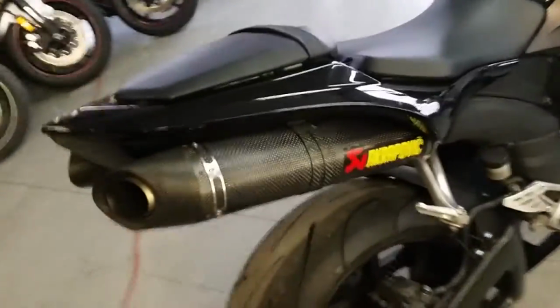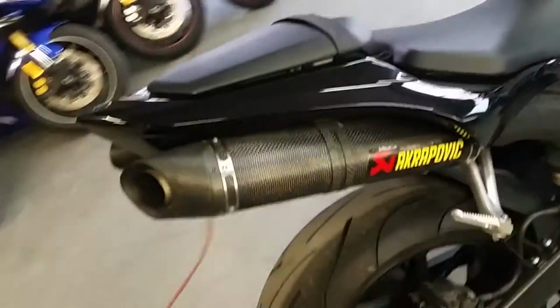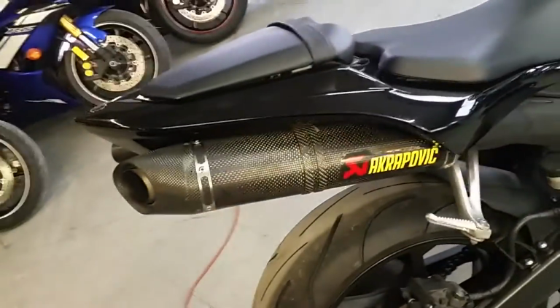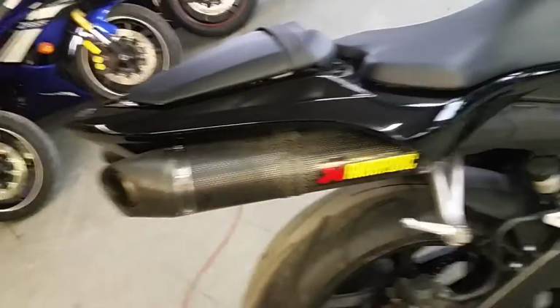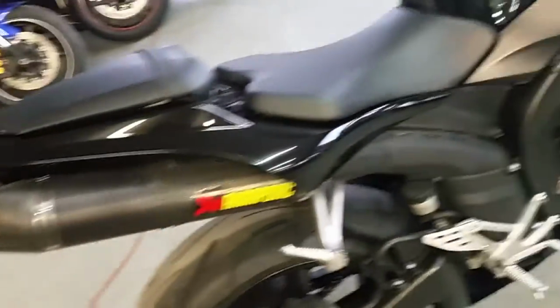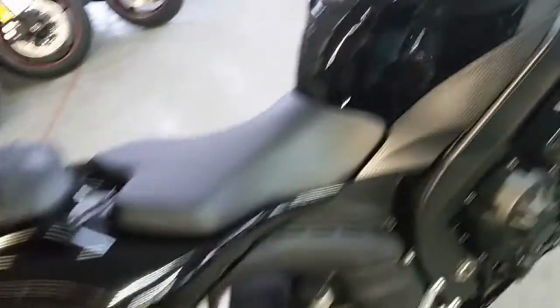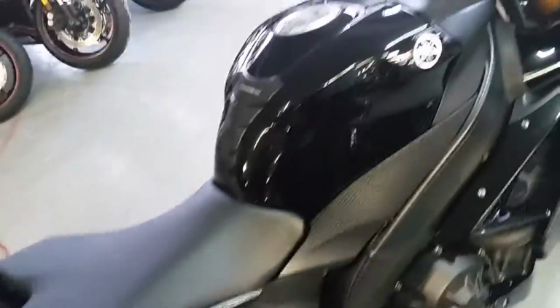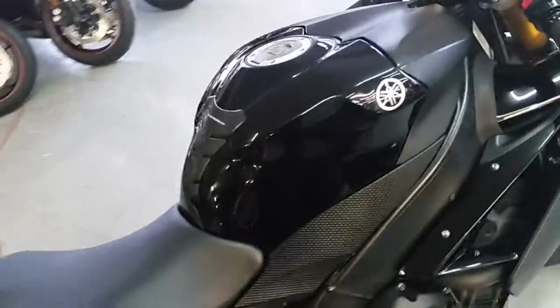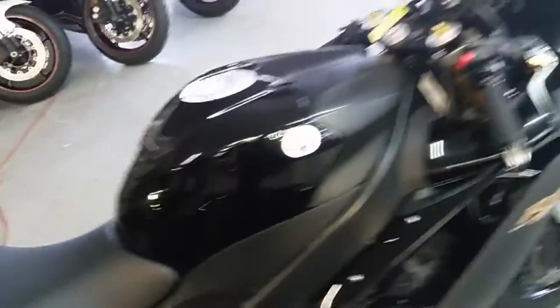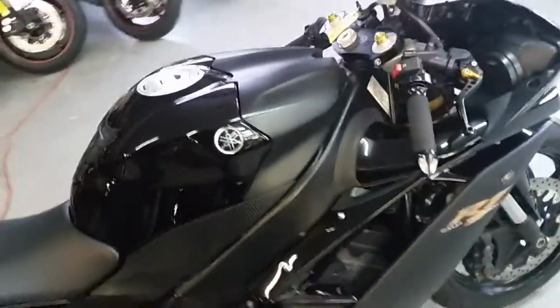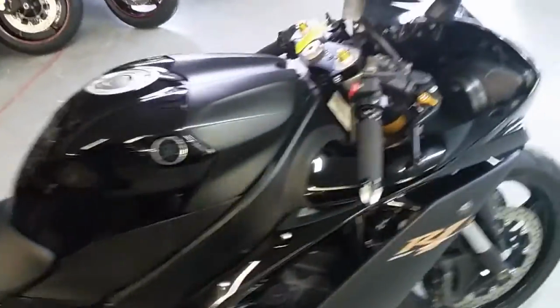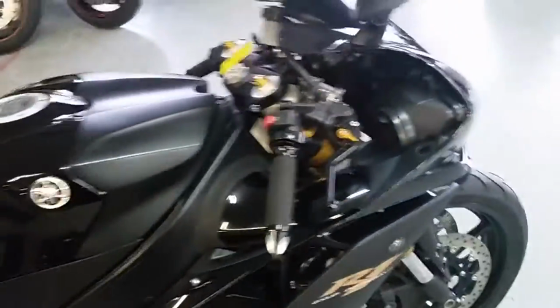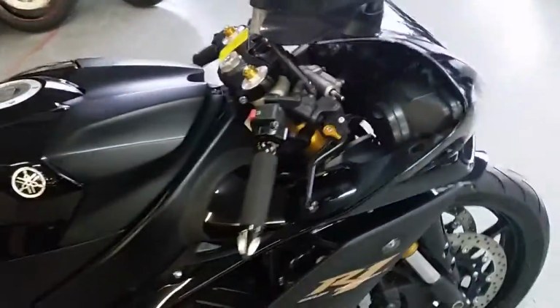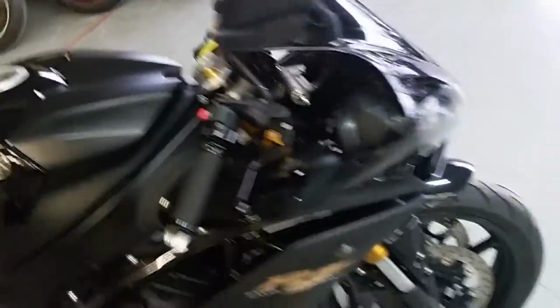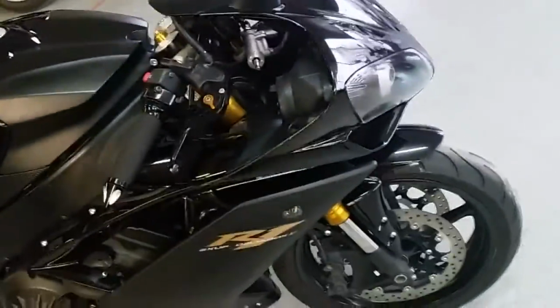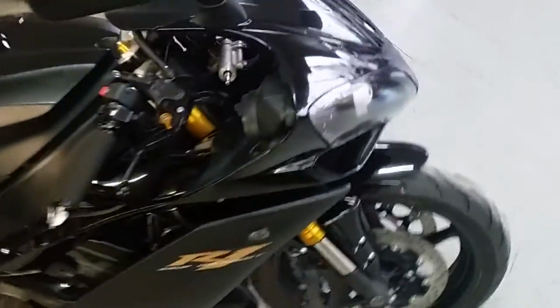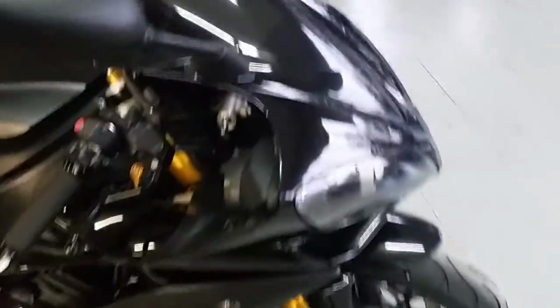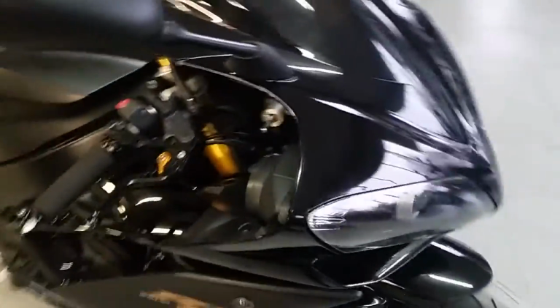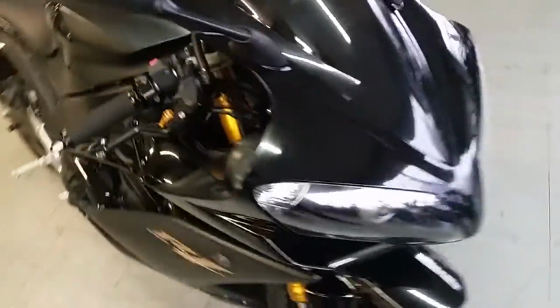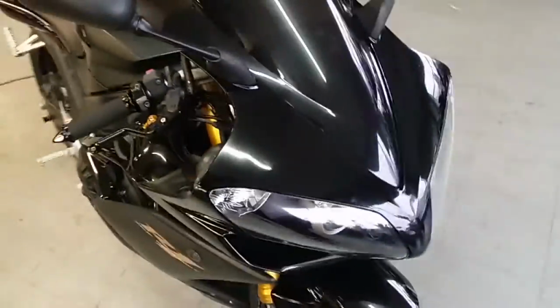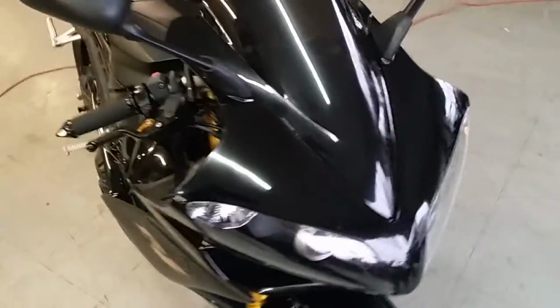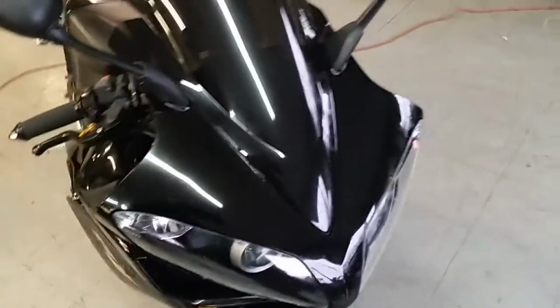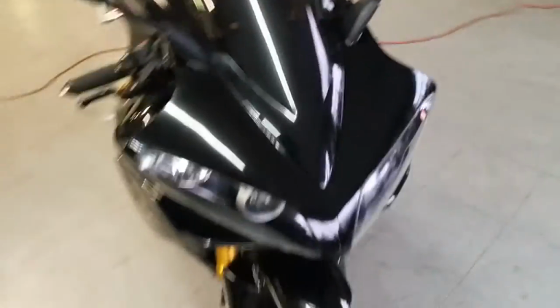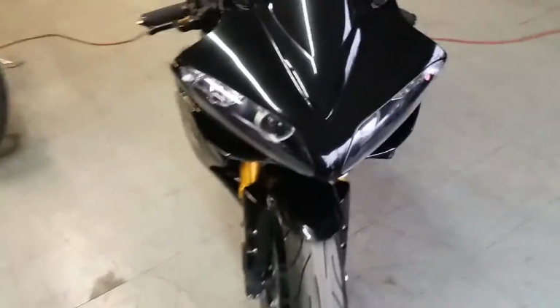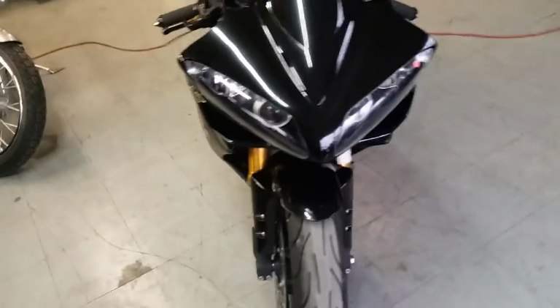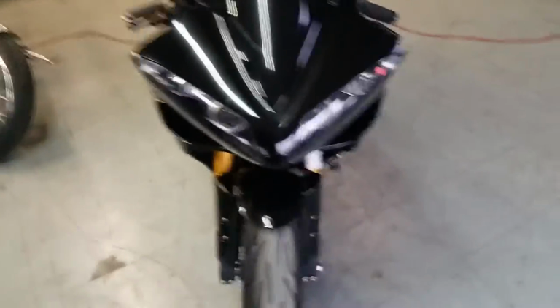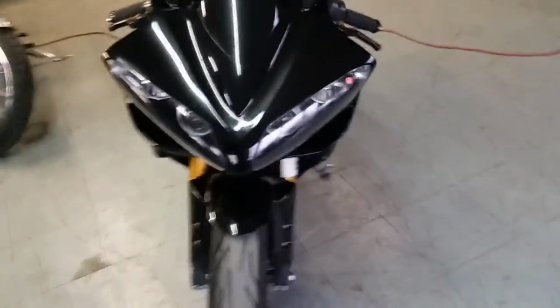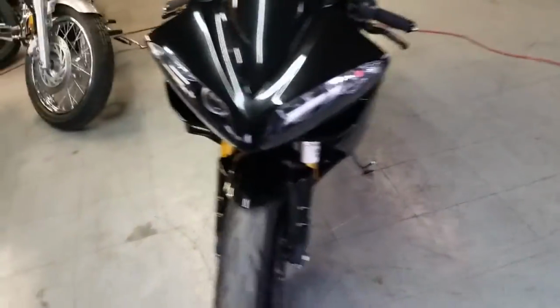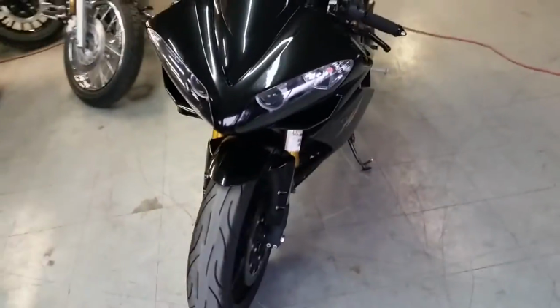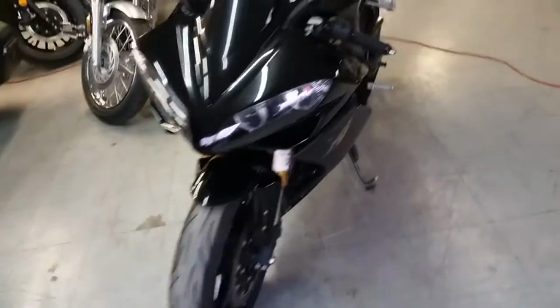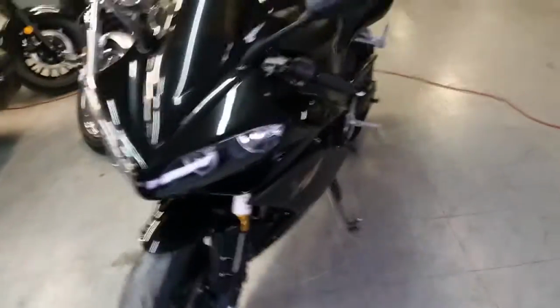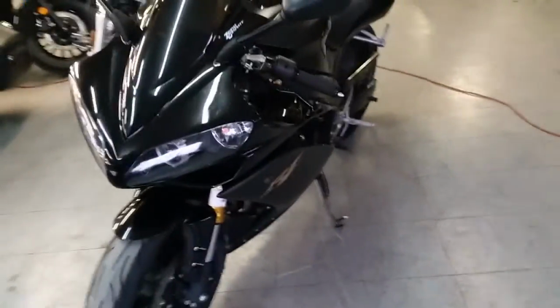This thing is loaded up with all the extras: dual carbon fiber Akrapovic exhaust, CRG levers, fender eliminator kit, tinted windscreen, flush mount front turn signals, grips and more.